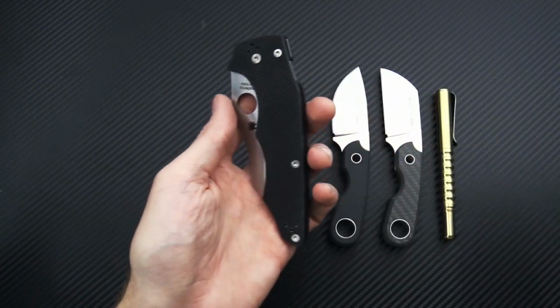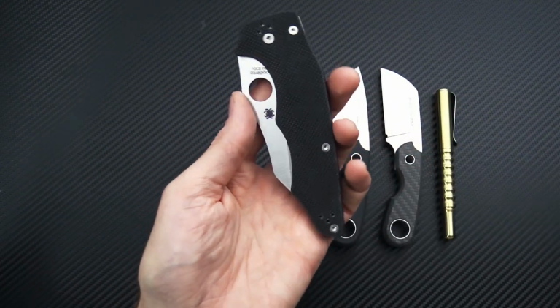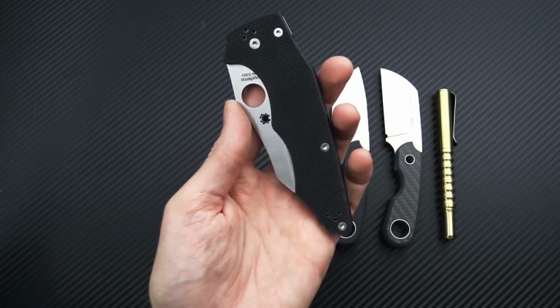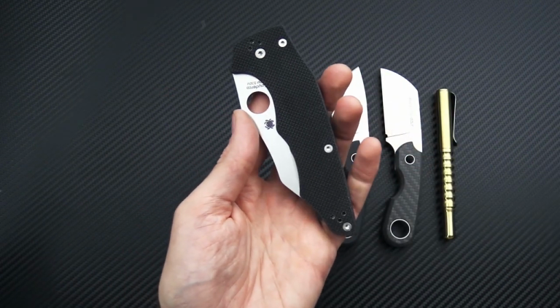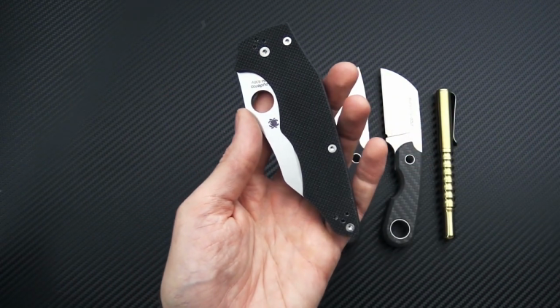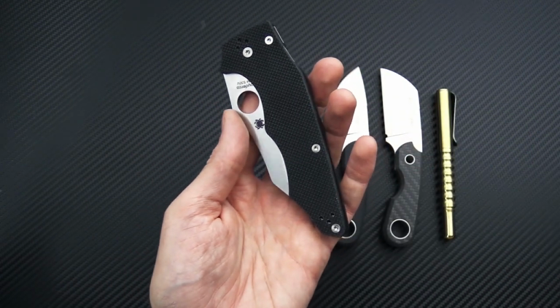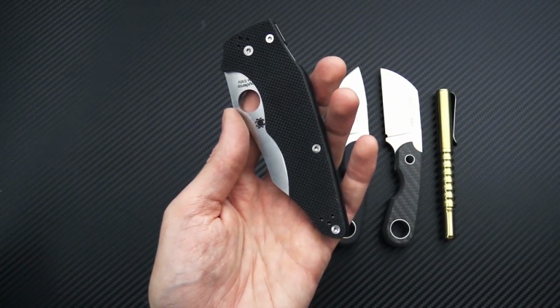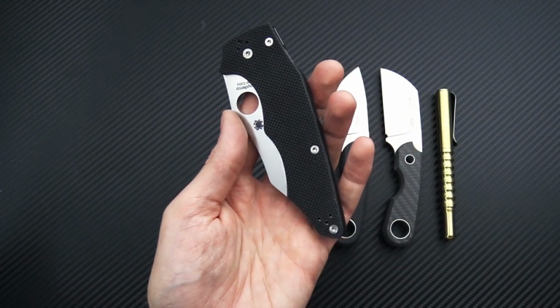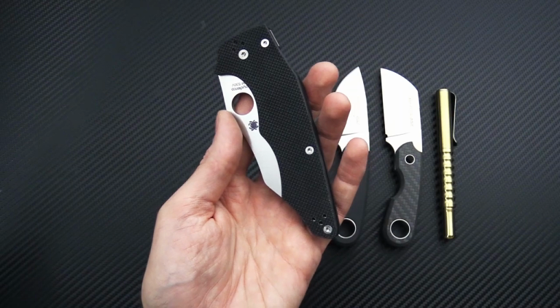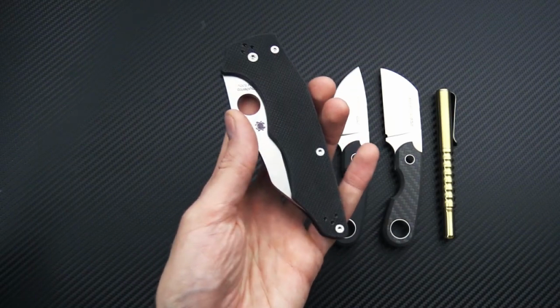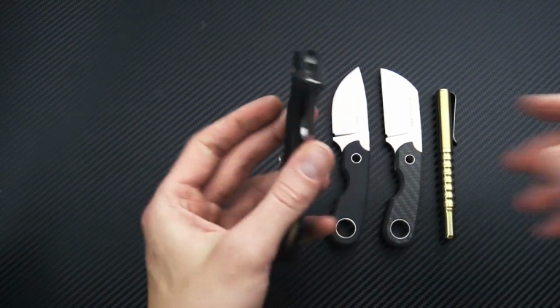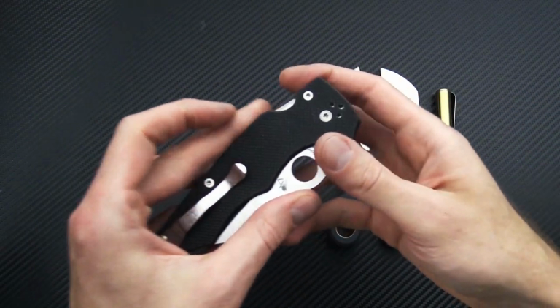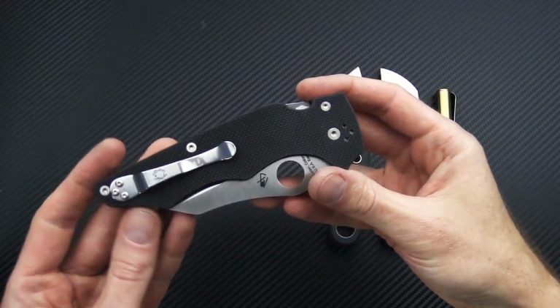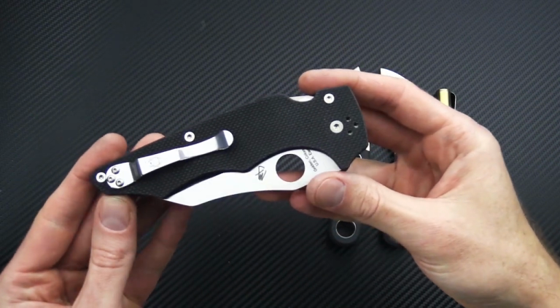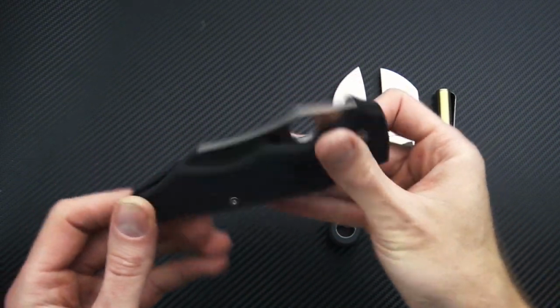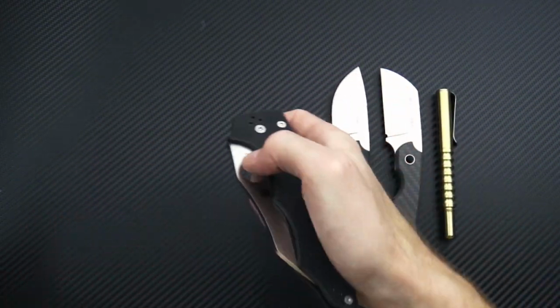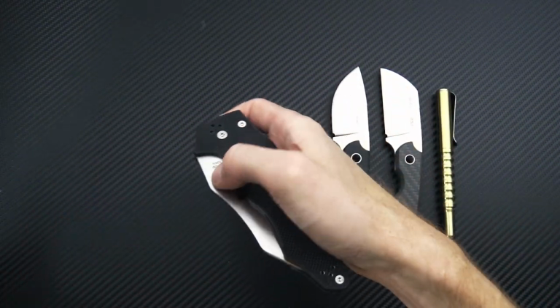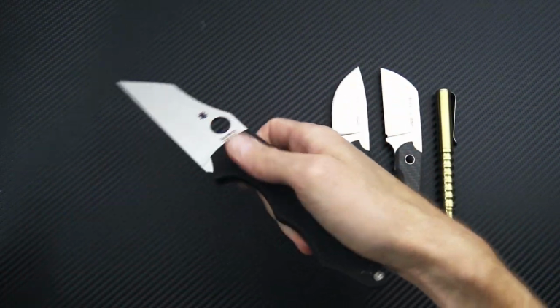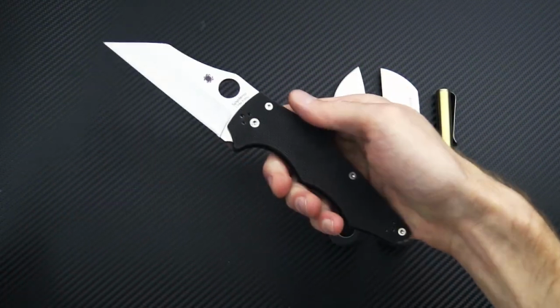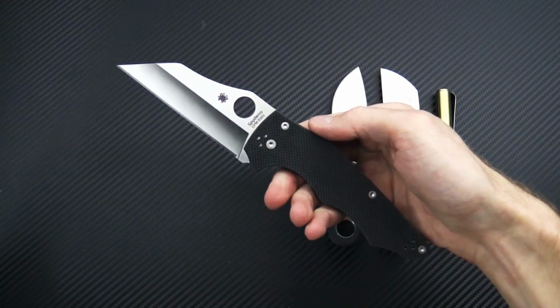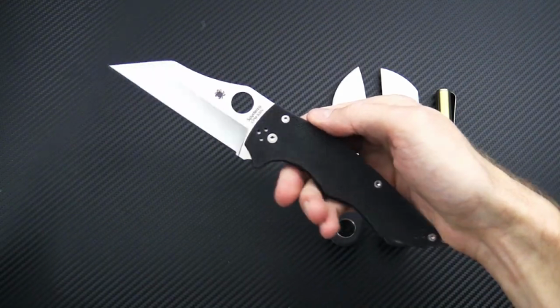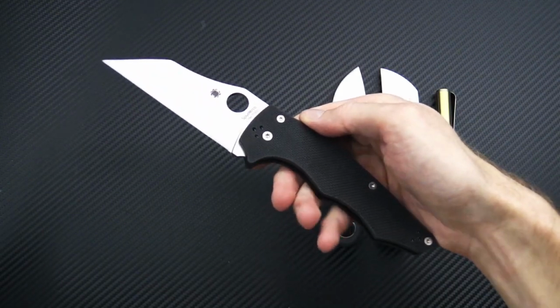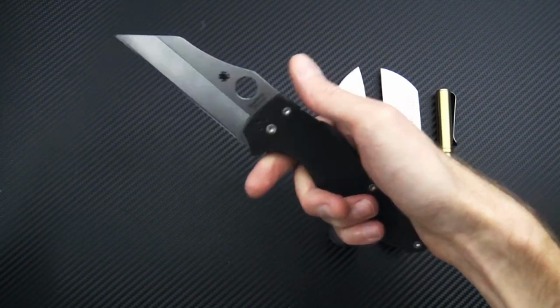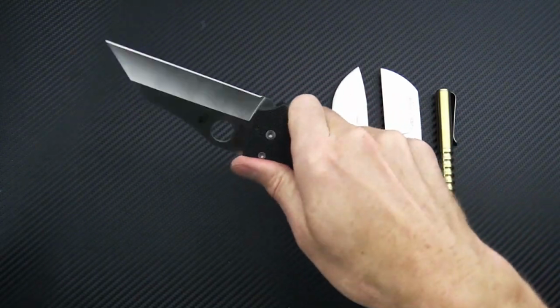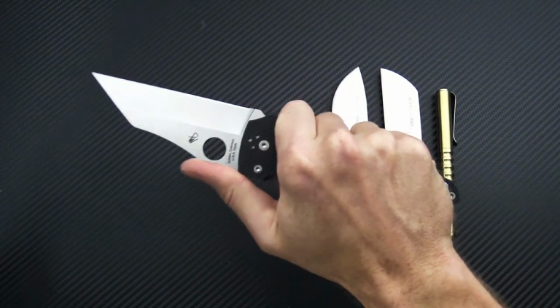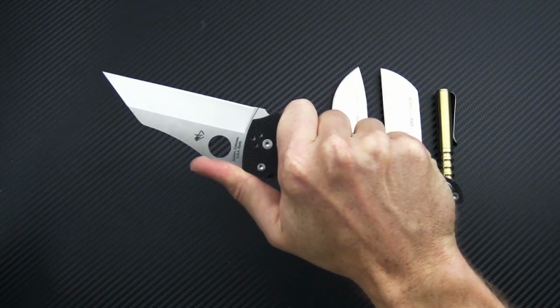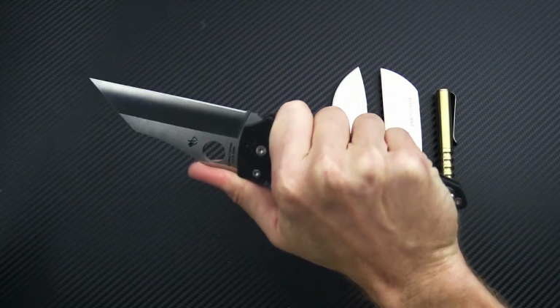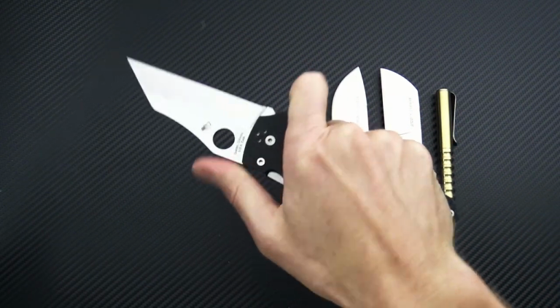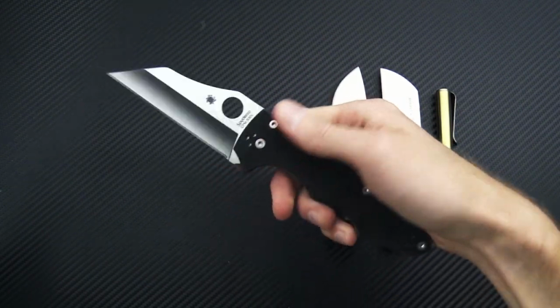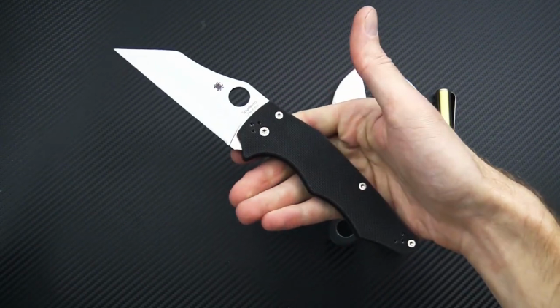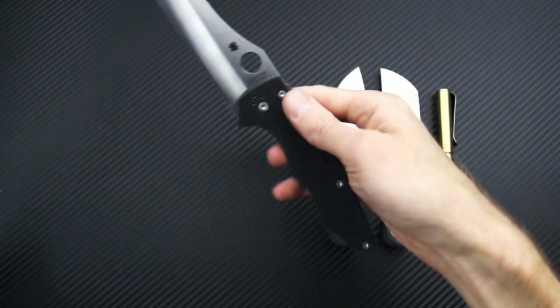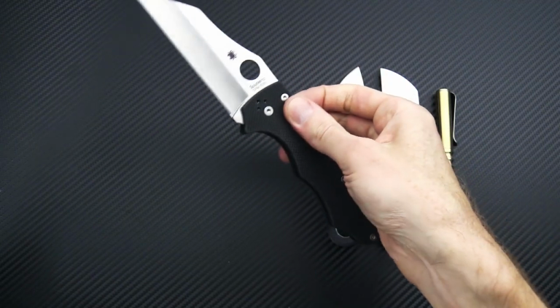This is made in Golden, Colorado, USA — great USA construction and materials, and a solid wharncliffe design that is functional for a variety of purposes.